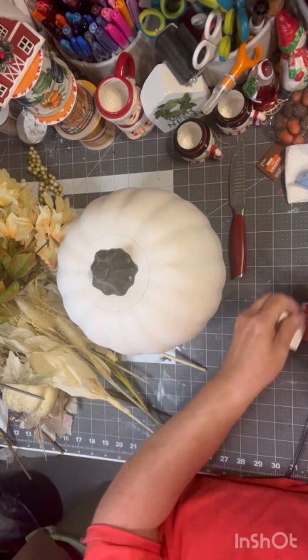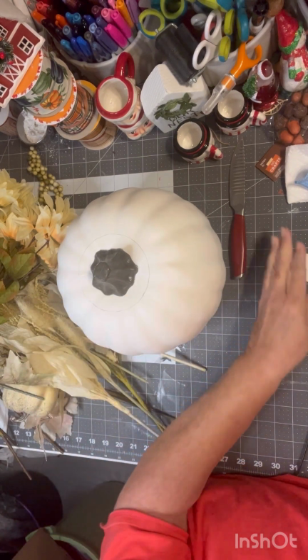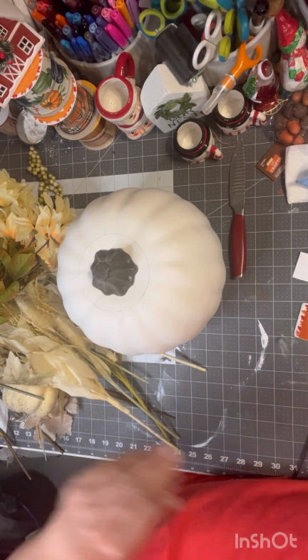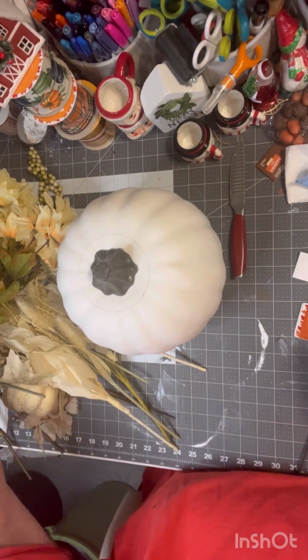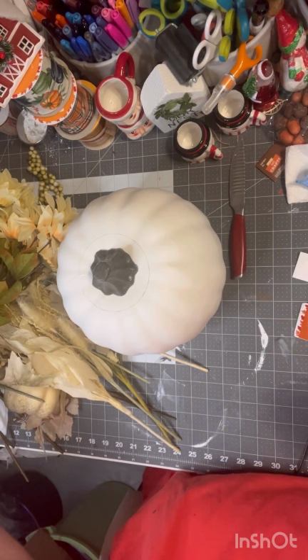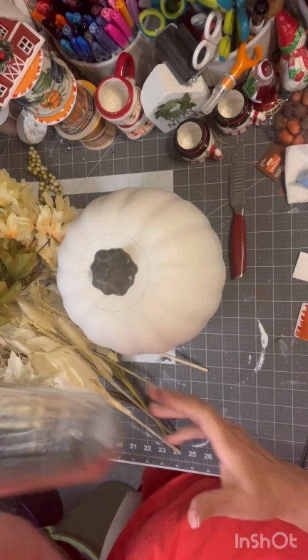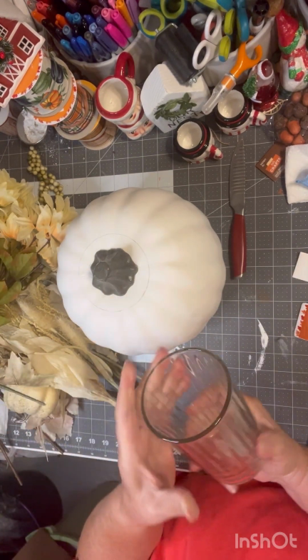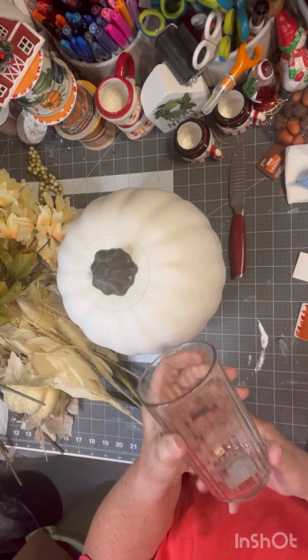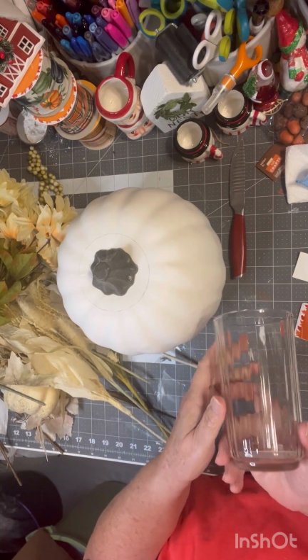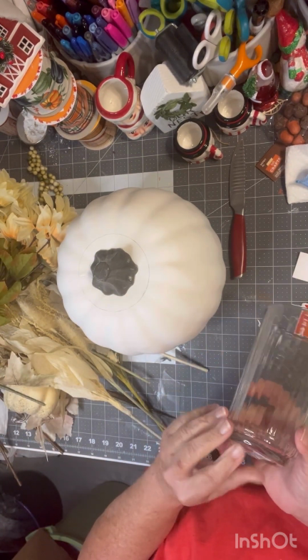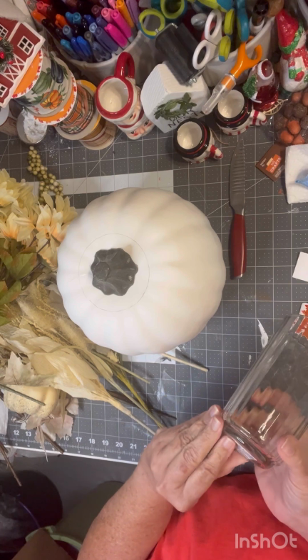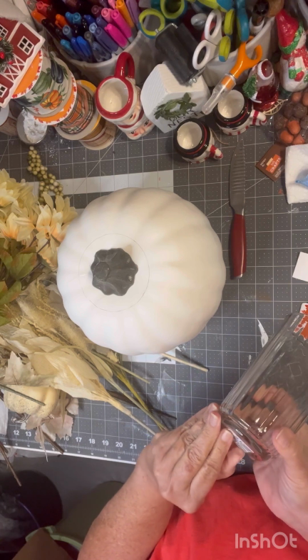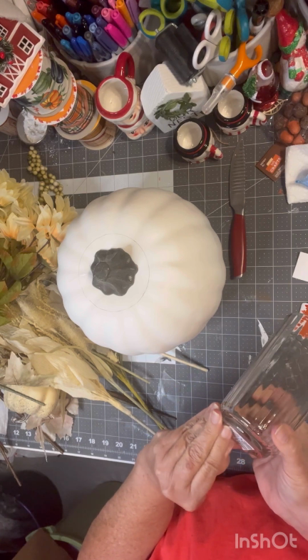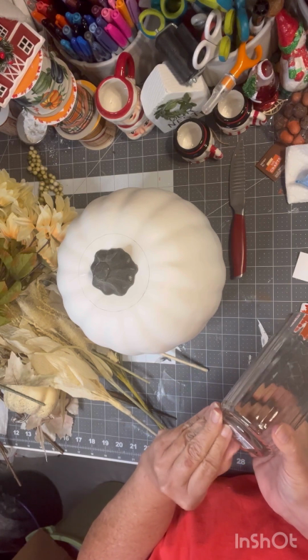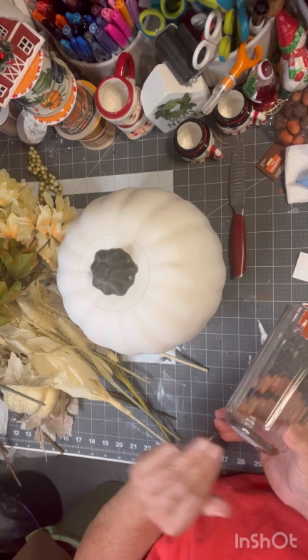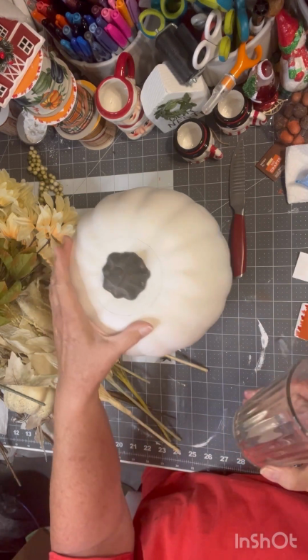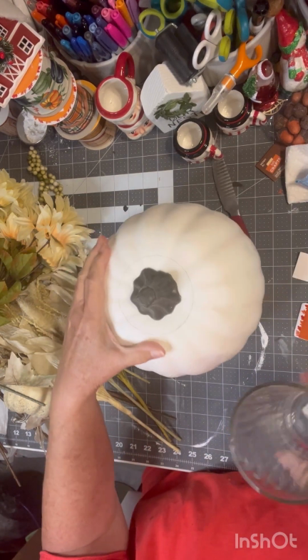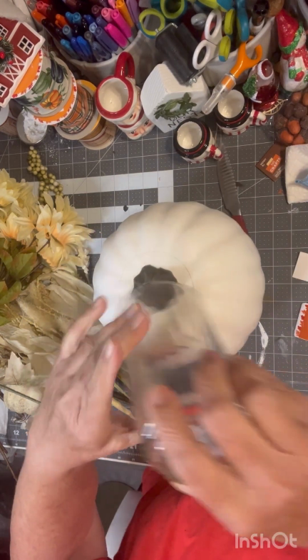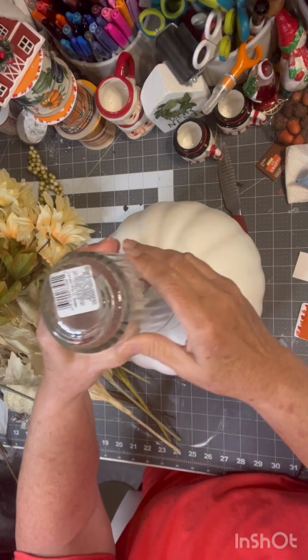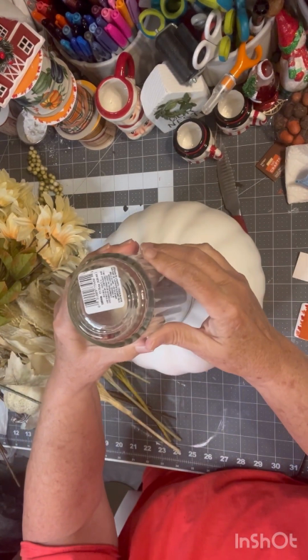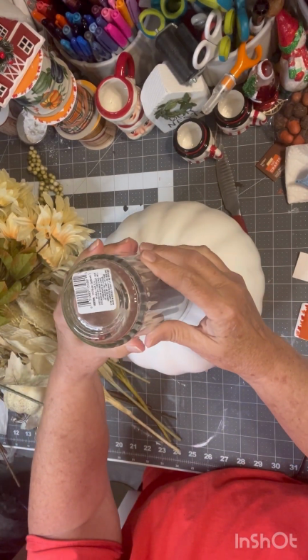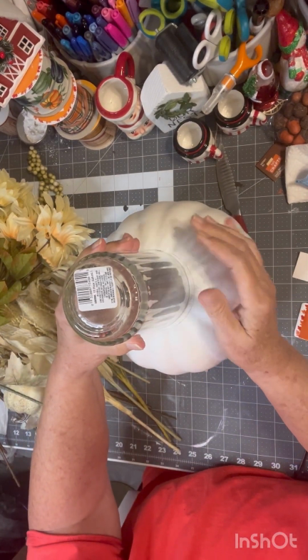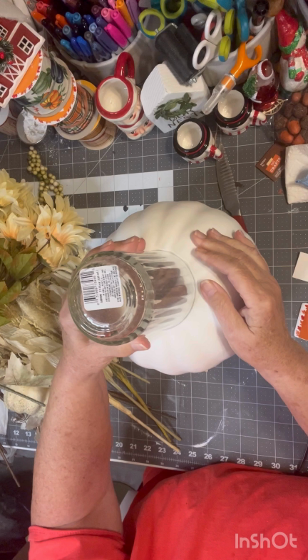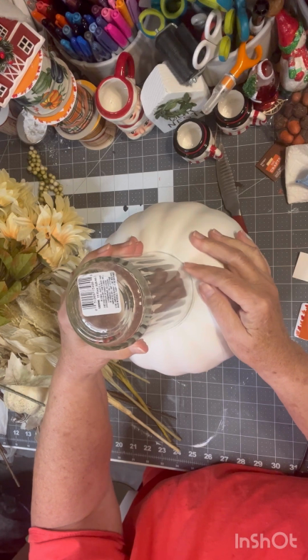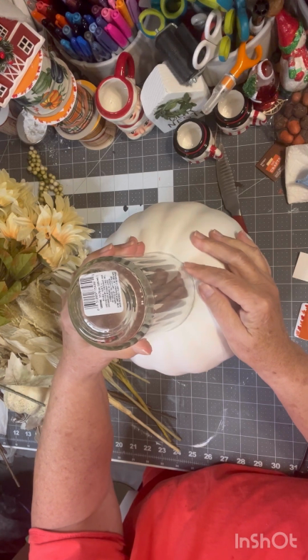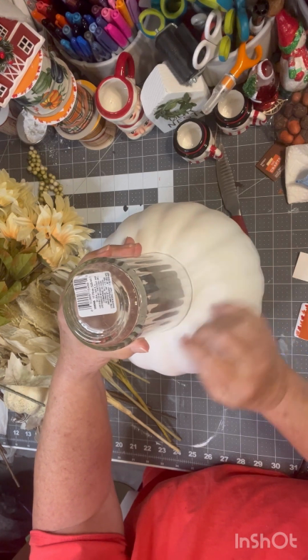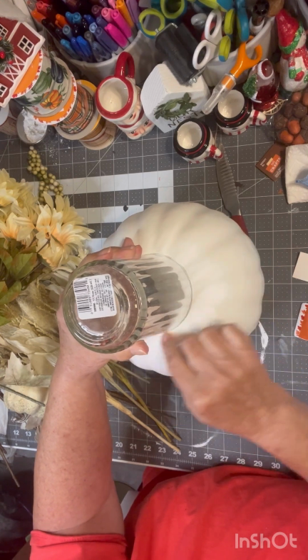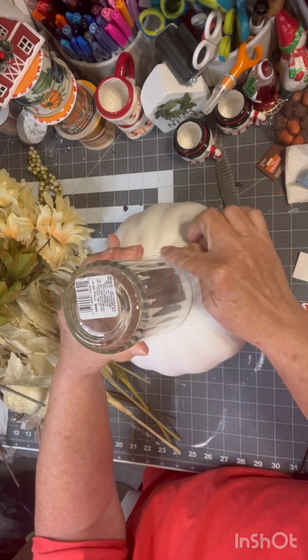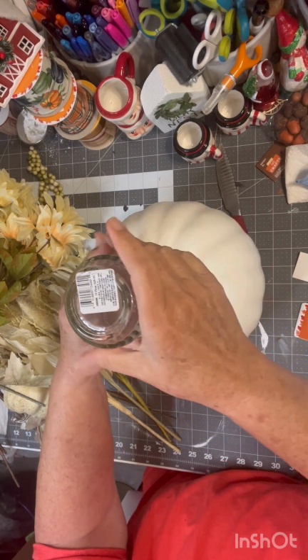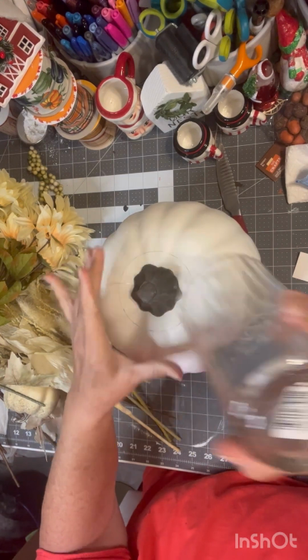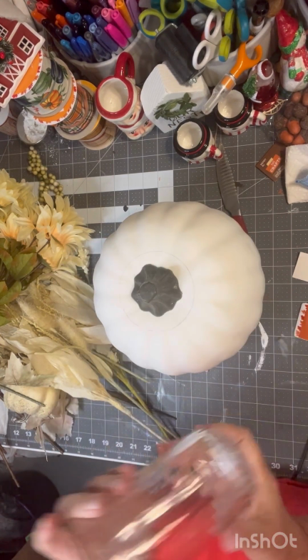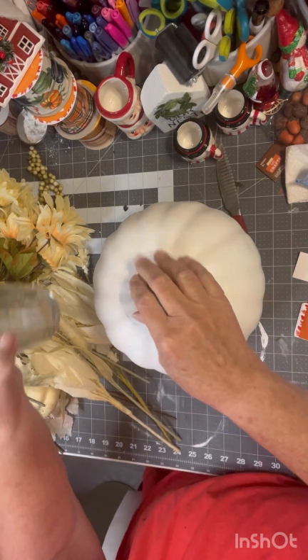All you do is find a glass — this is from Dollar Tree. You tip it over, try to figure out where the middle is, and trace it. And that's exactly what I did.